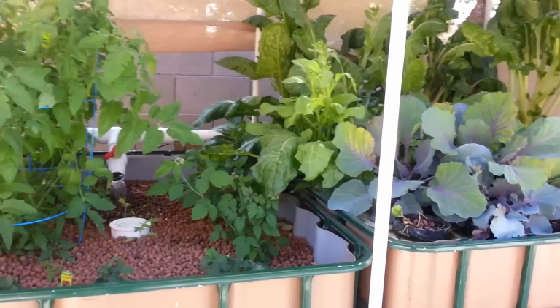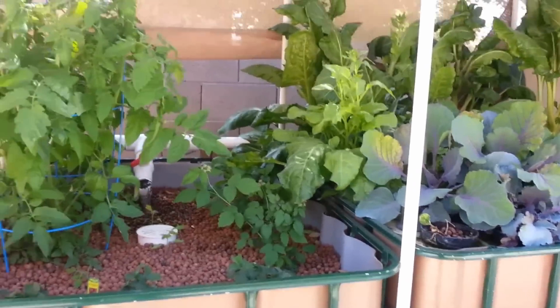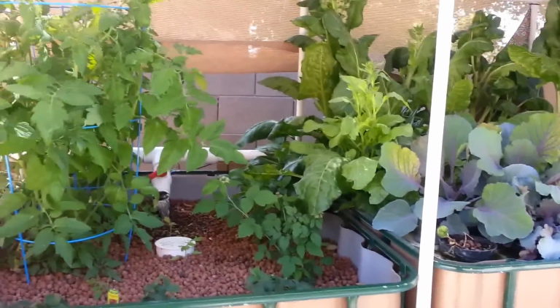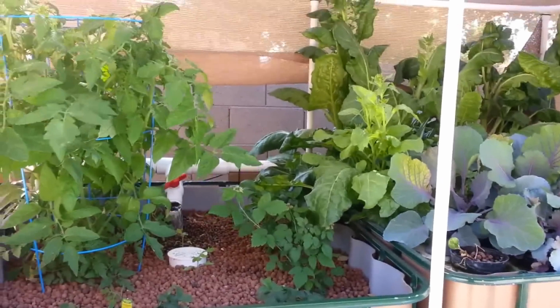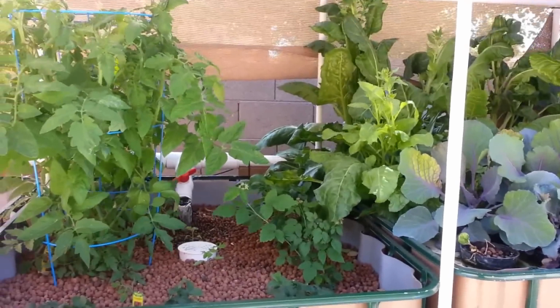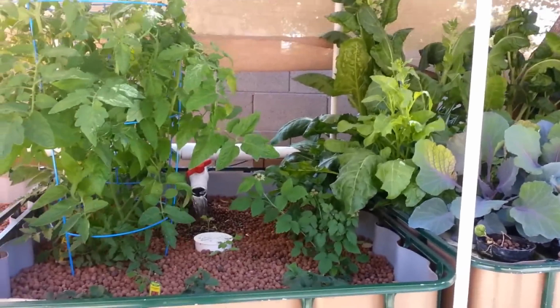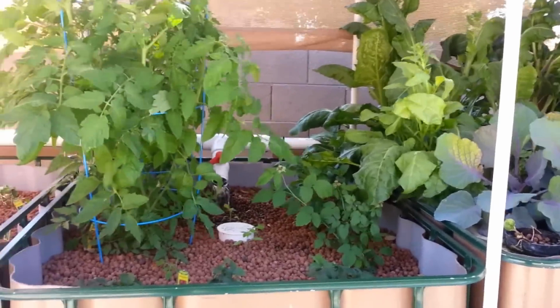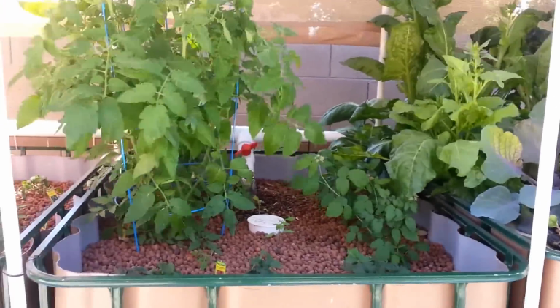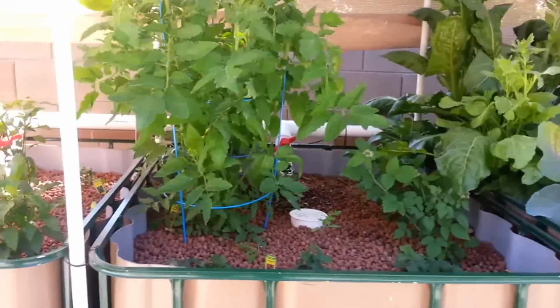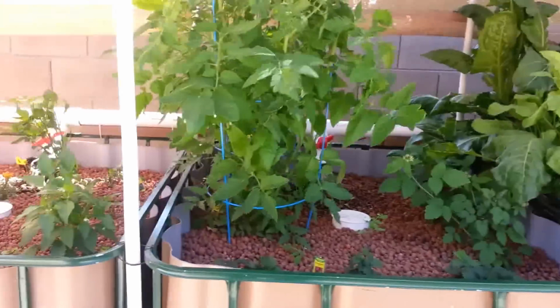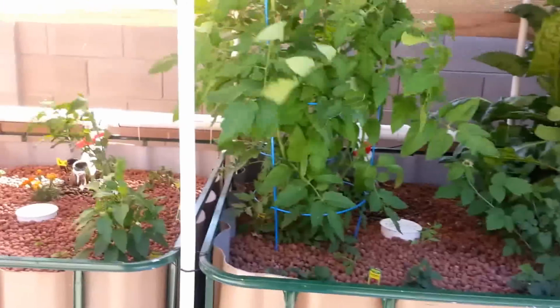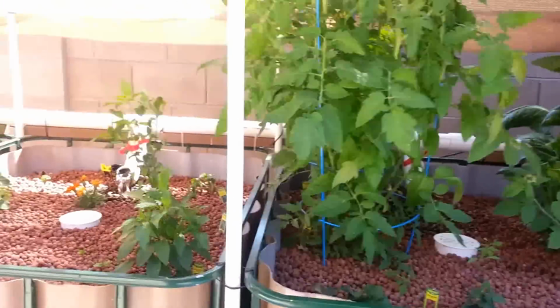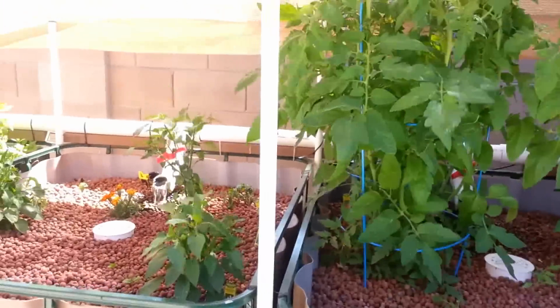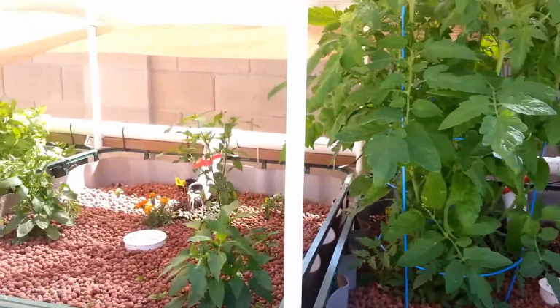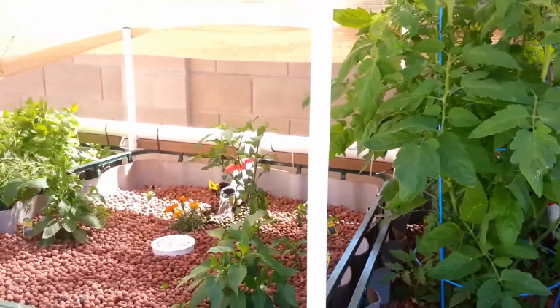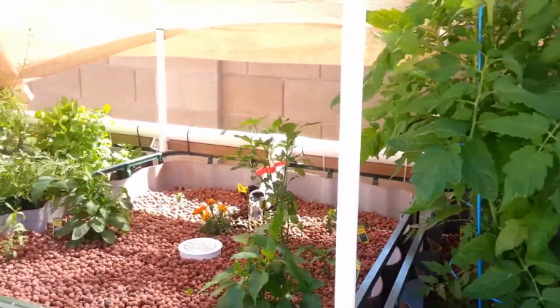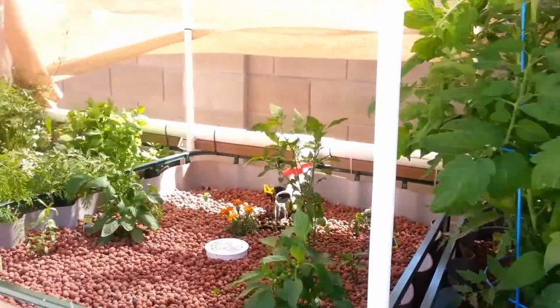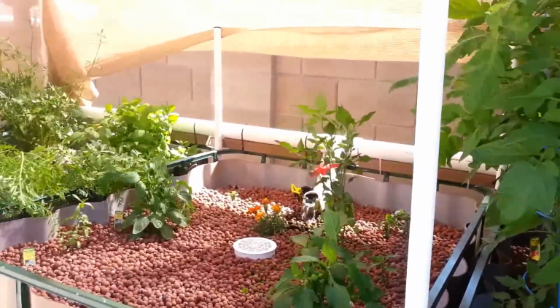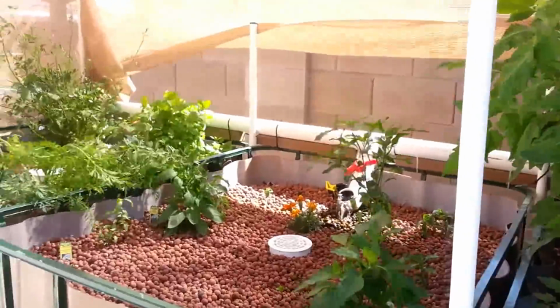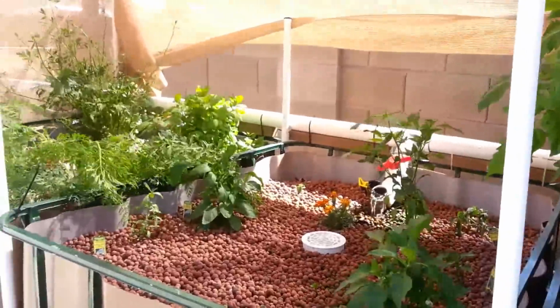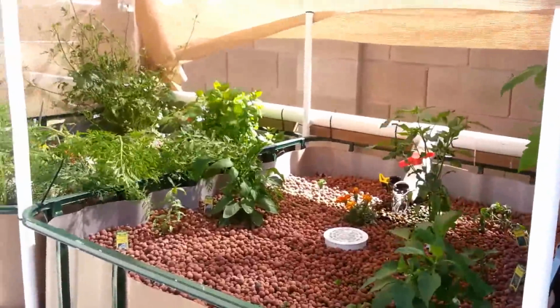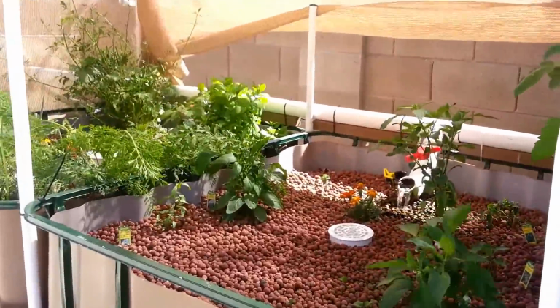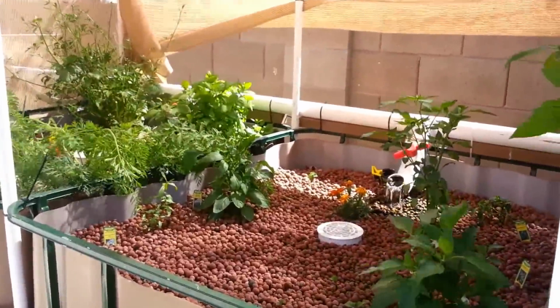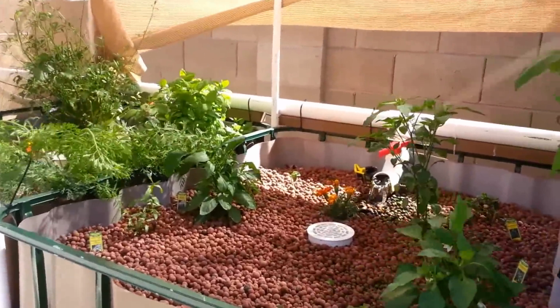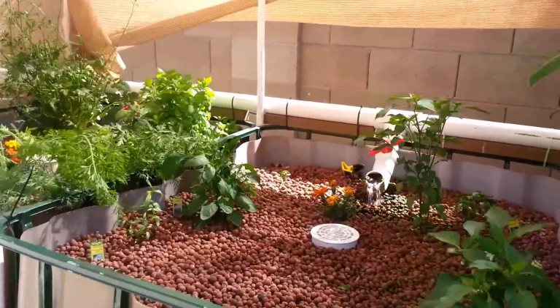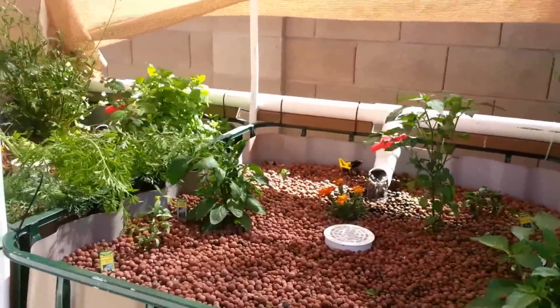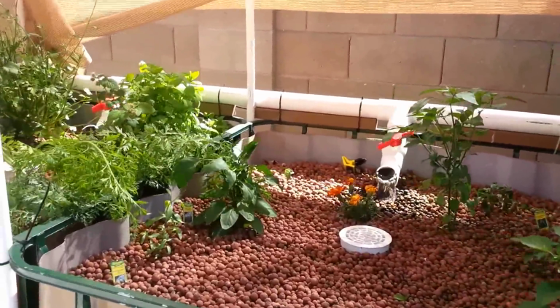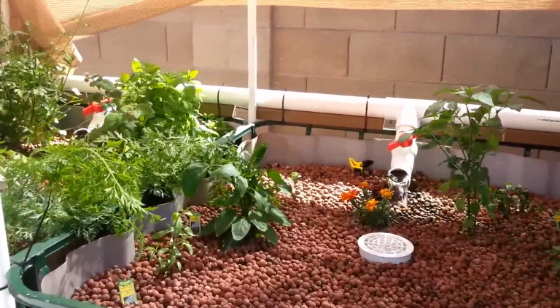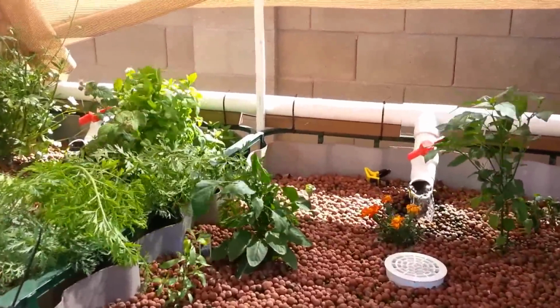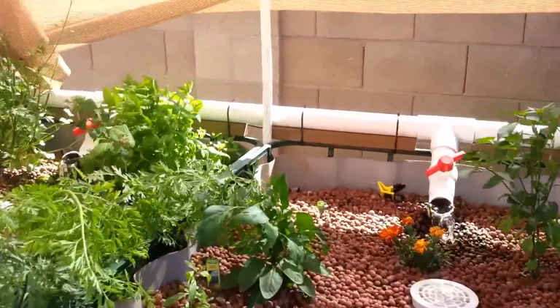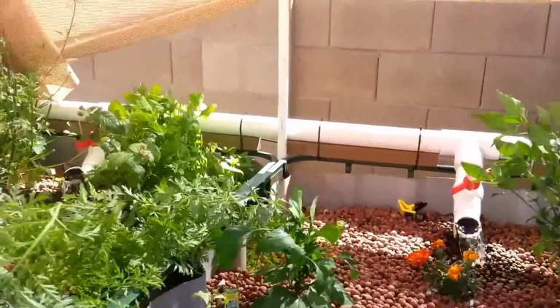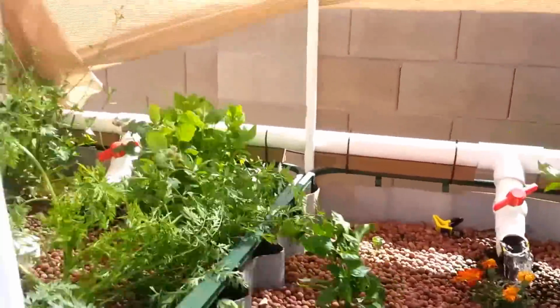Hello again. Welcome to Aquaponics in Arizona. The wind is kind of kicking up, so it might create a little wind noise, but I just want to talk to you real briefly about onions.